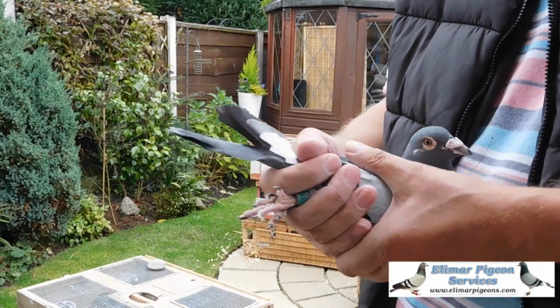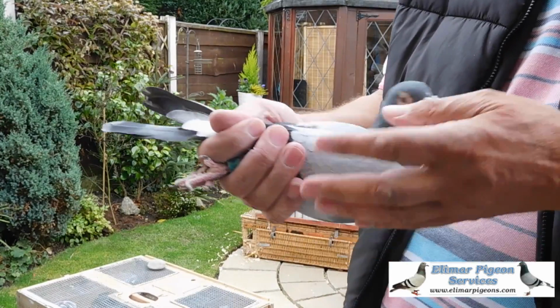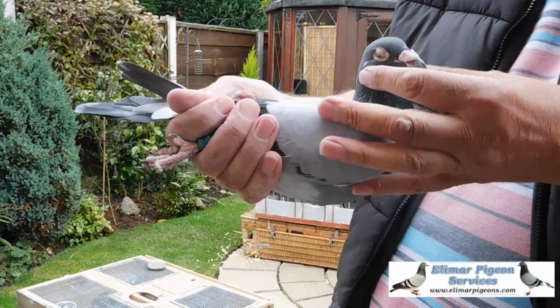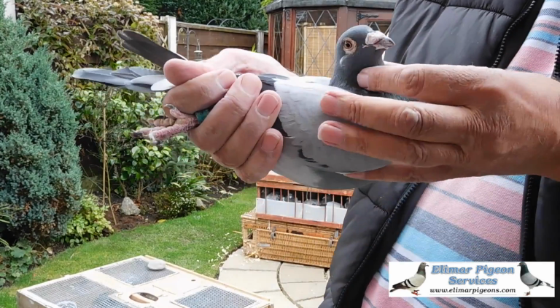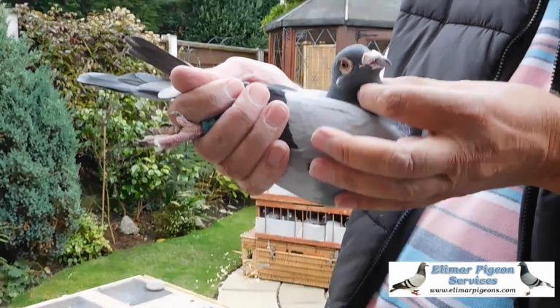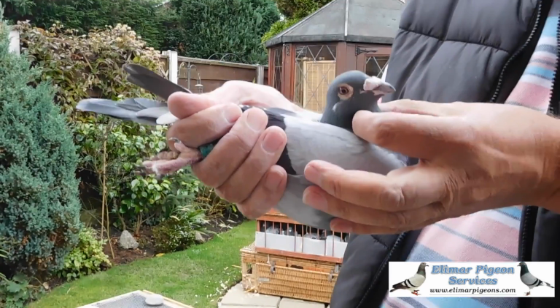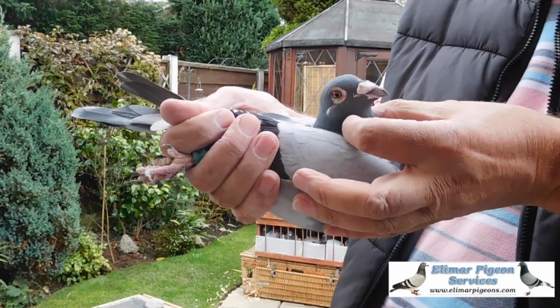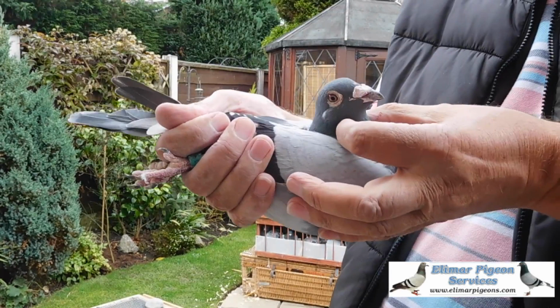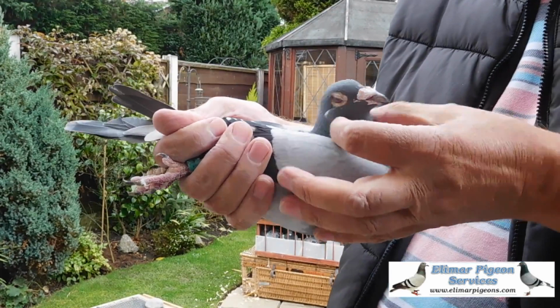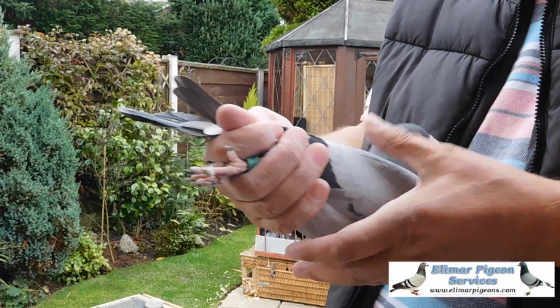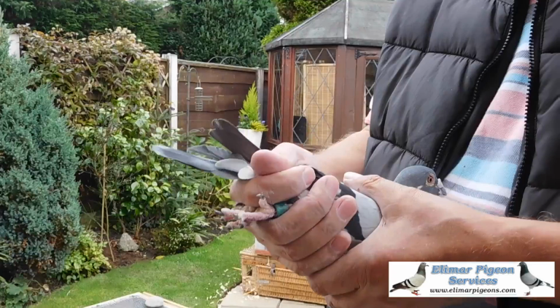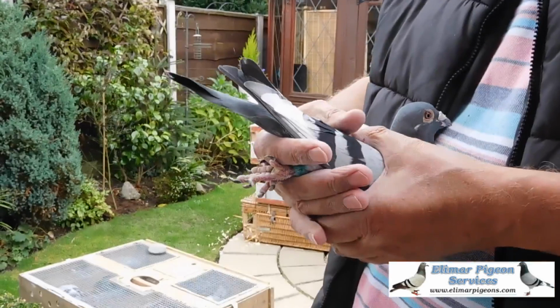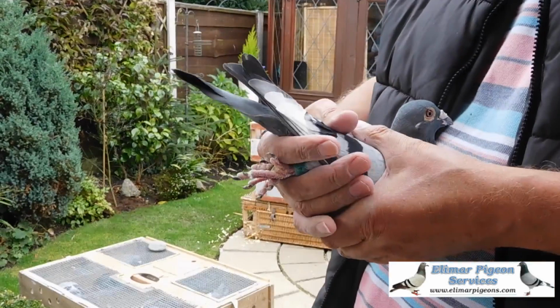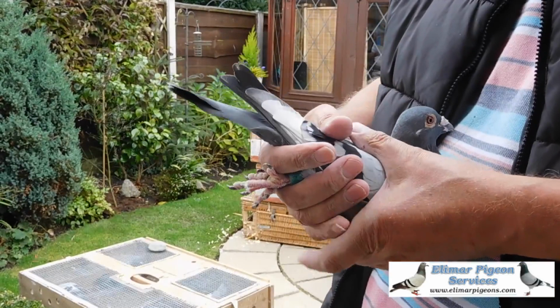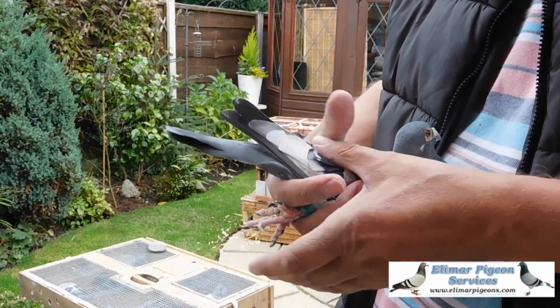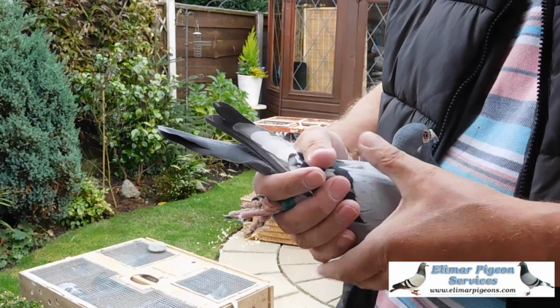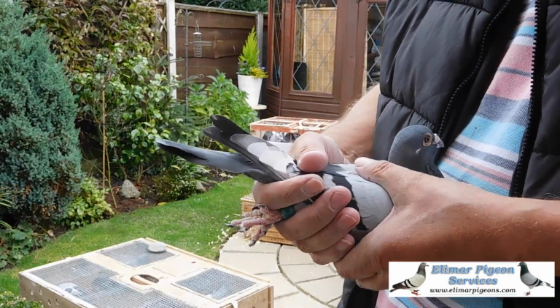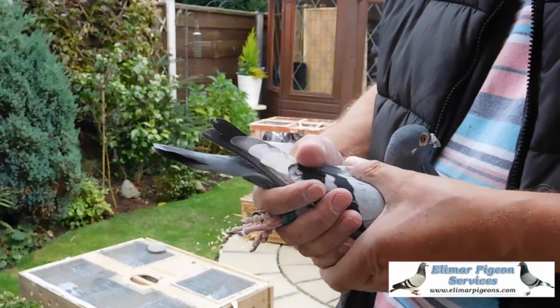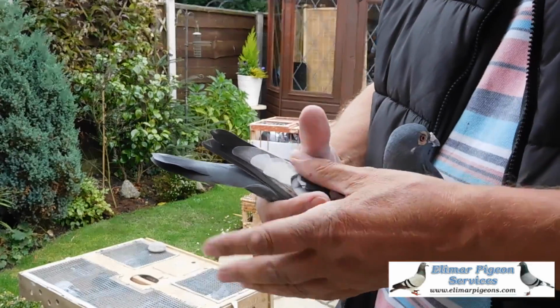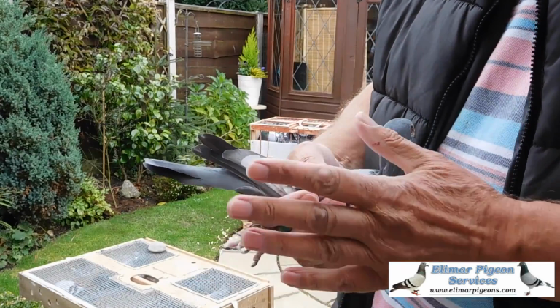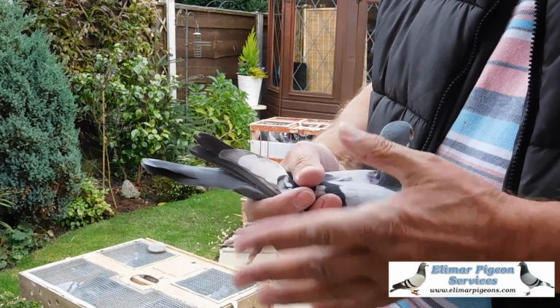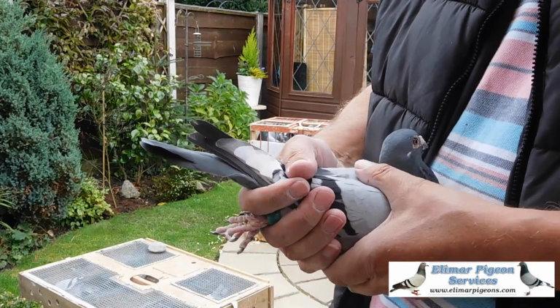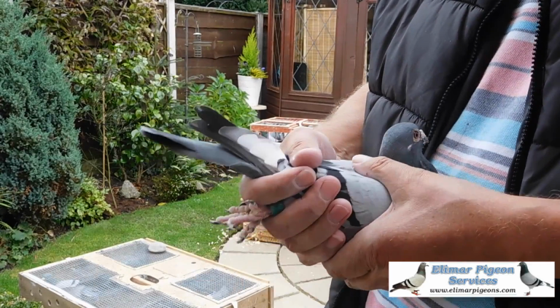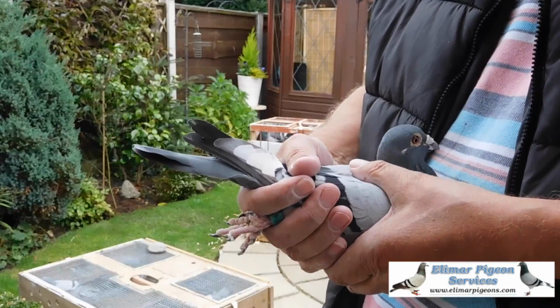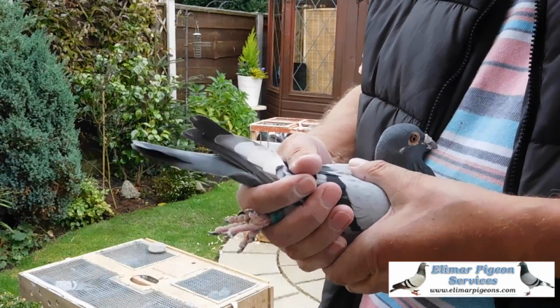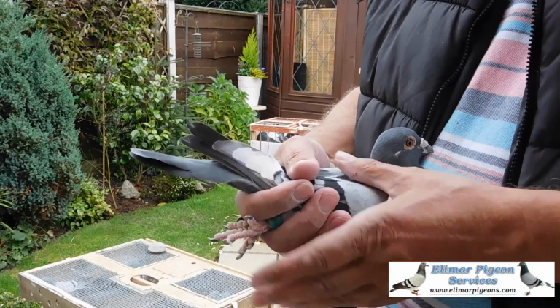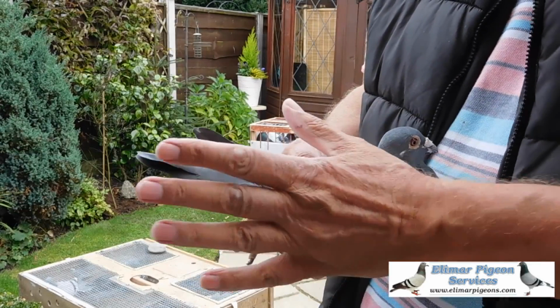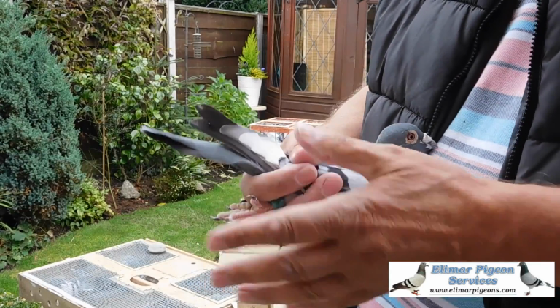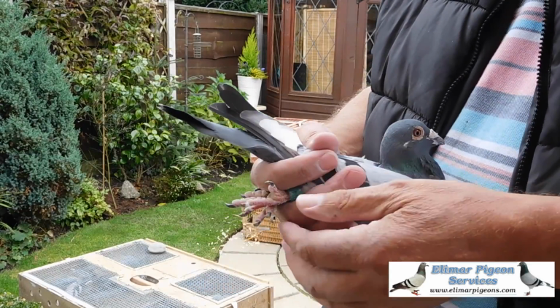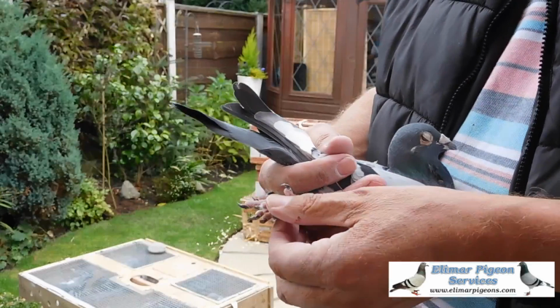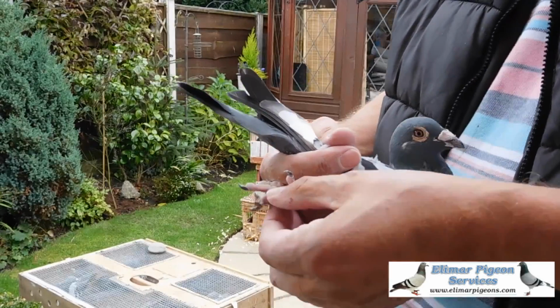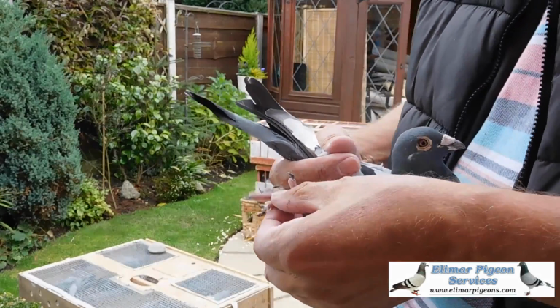No information though, unfortunately, but we shall see what we can find. Size is right, the build's right, straight — fine pigeon.